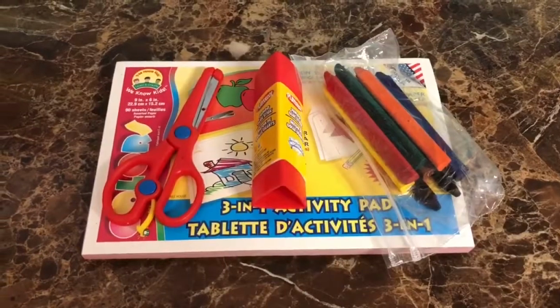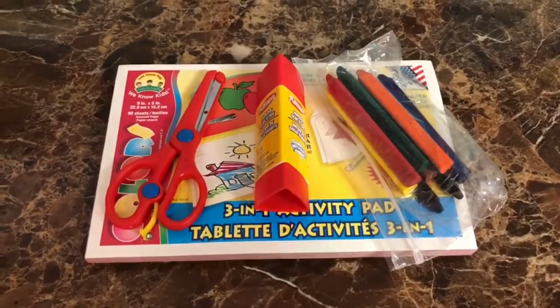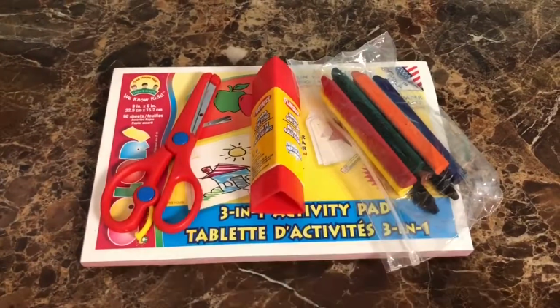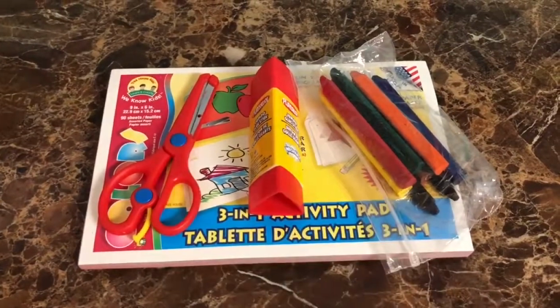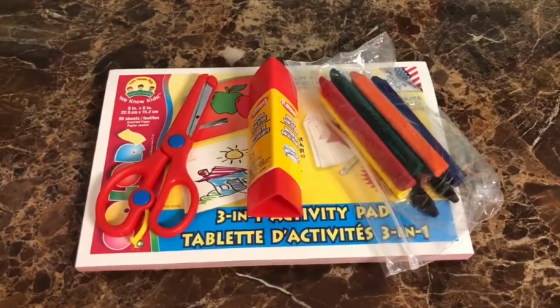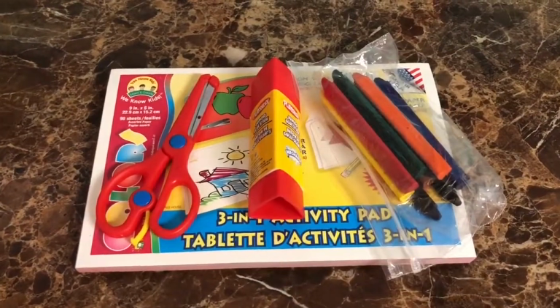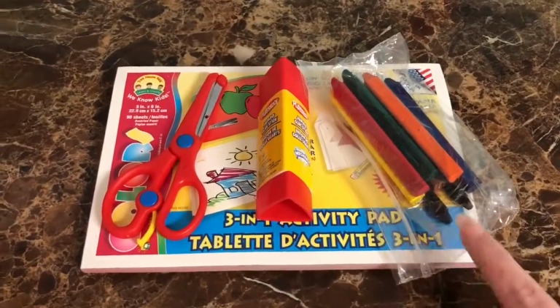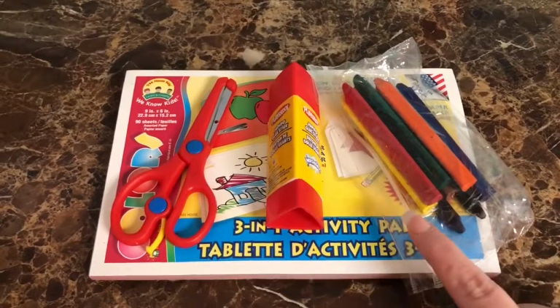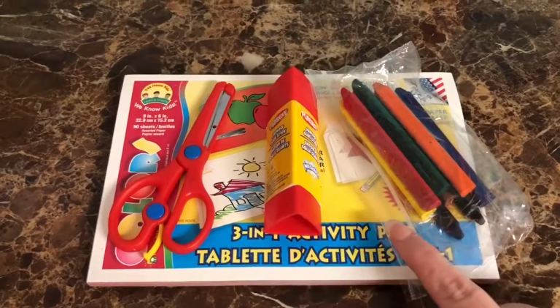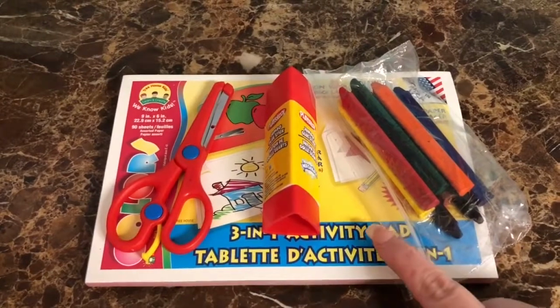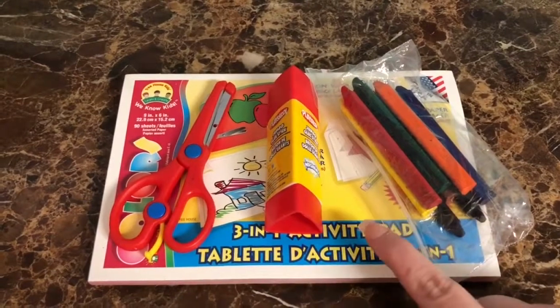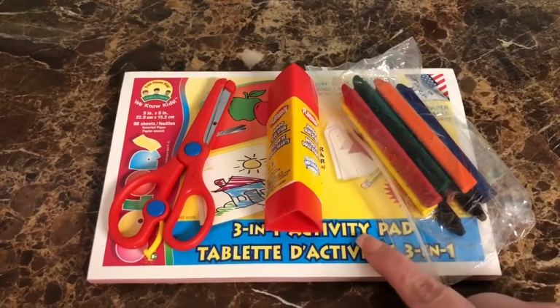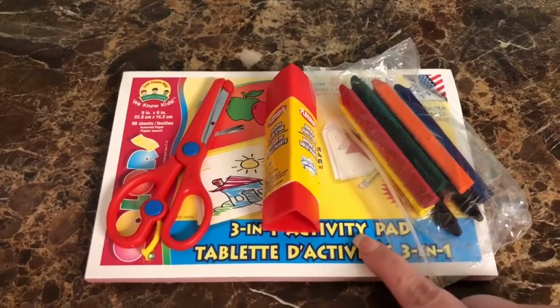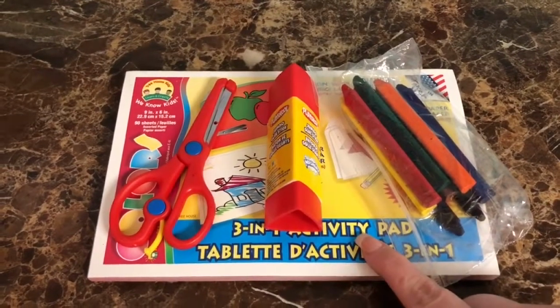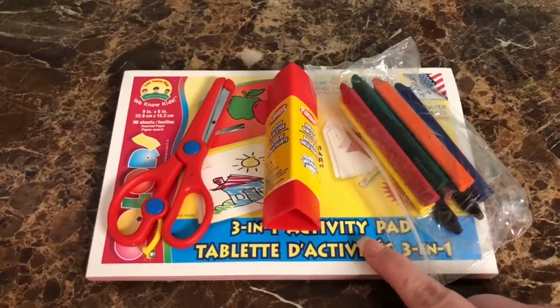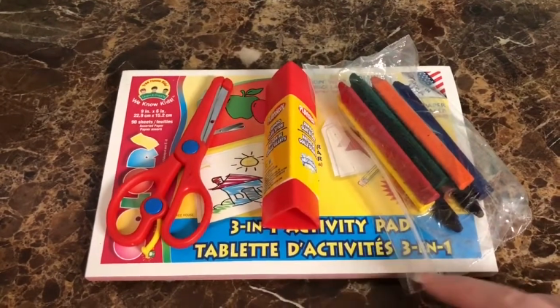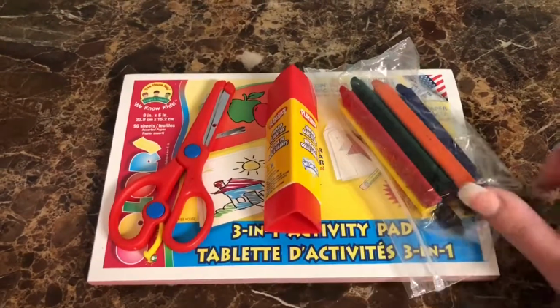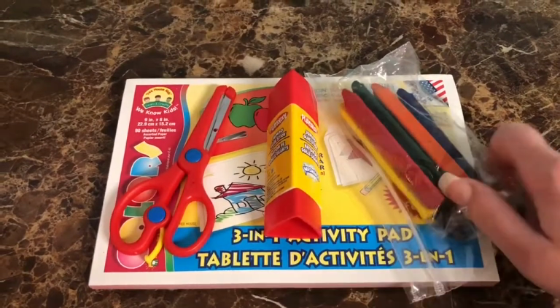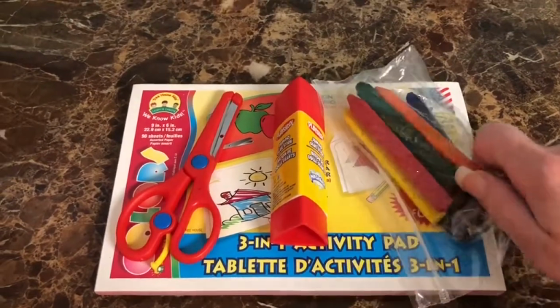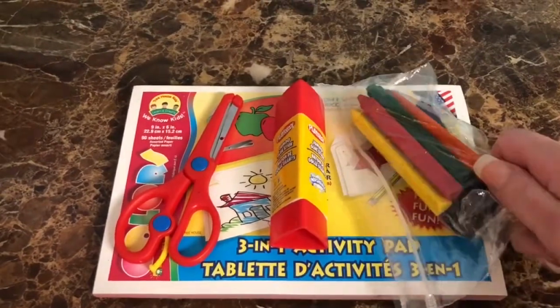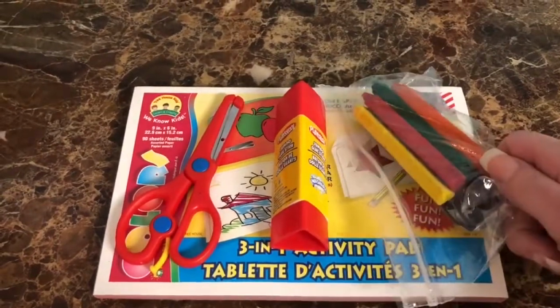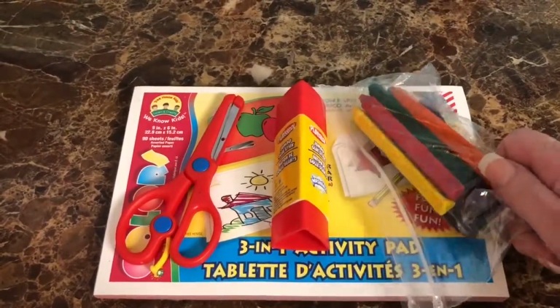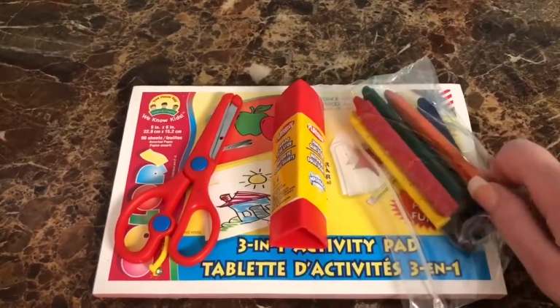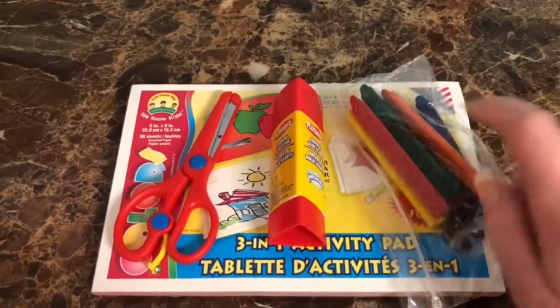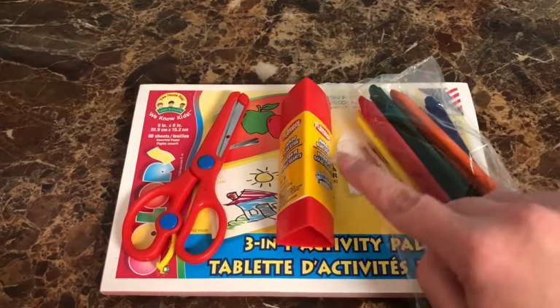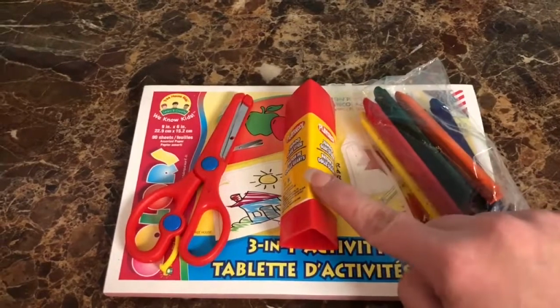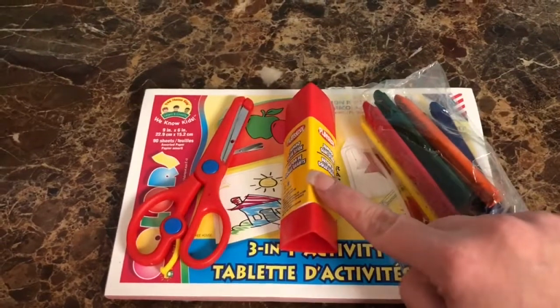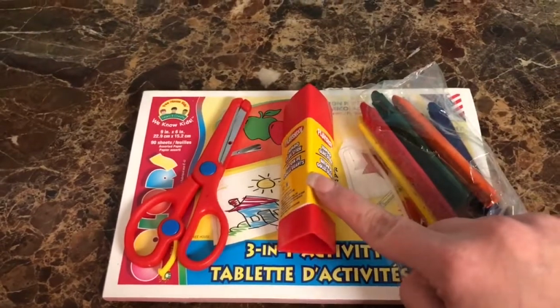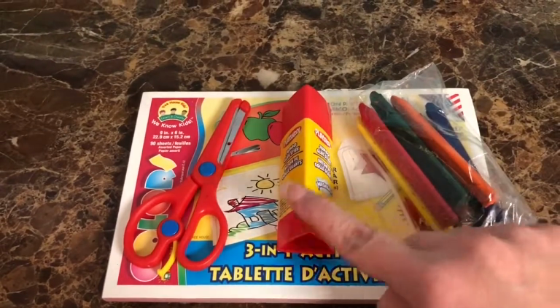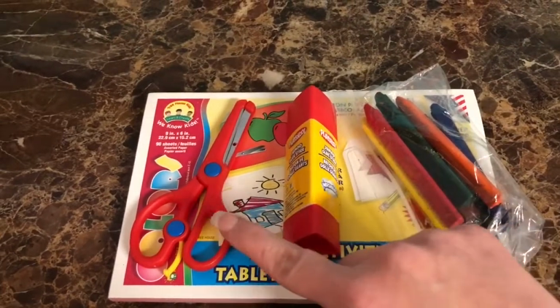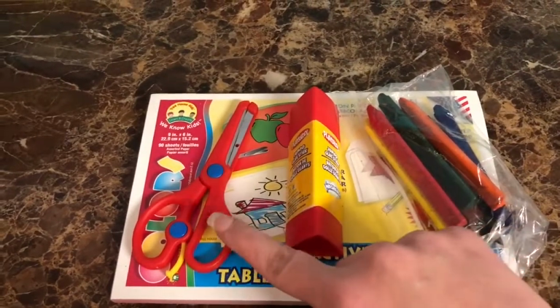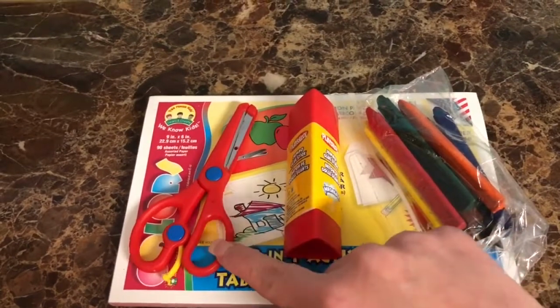If you'd like to make the Pout-Pout Fish too, you'll need construction paper, markers or crayons, a glue stick, and scissors.